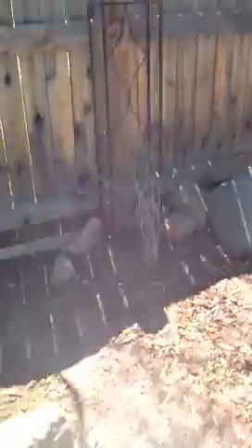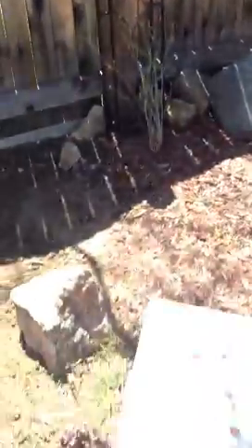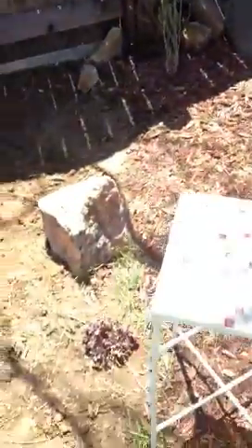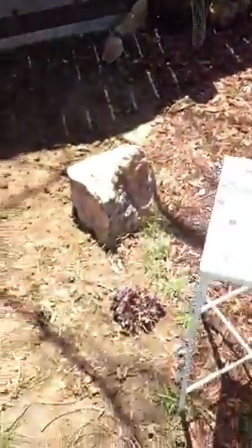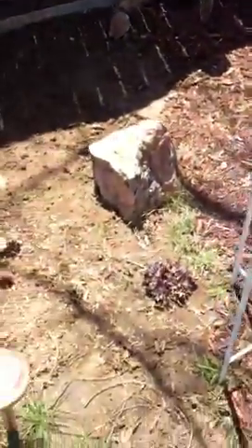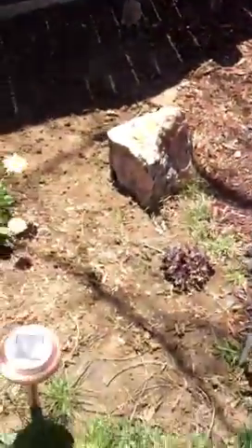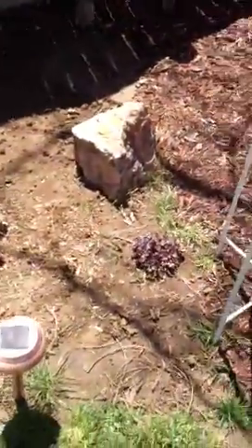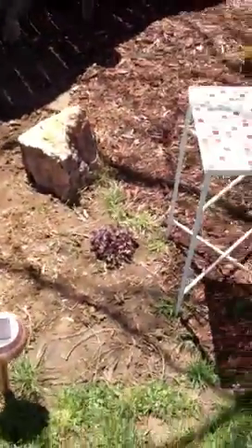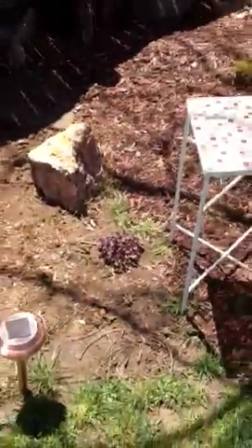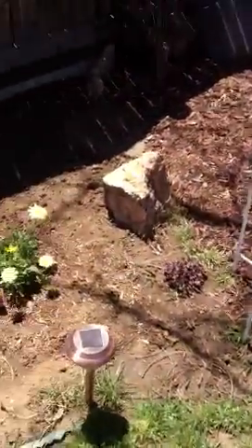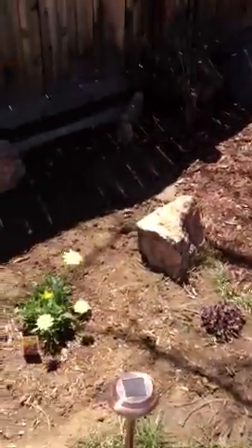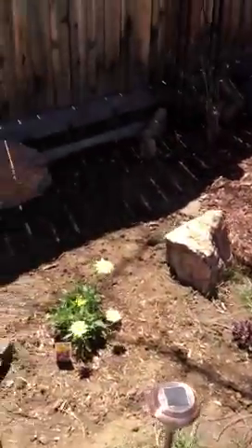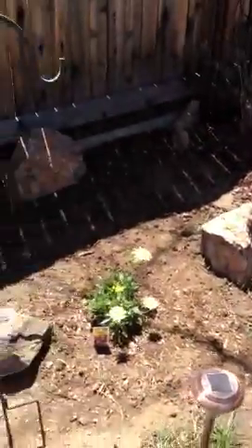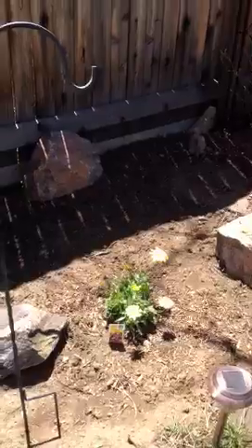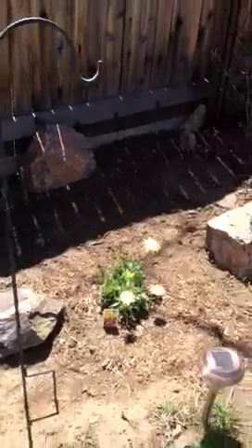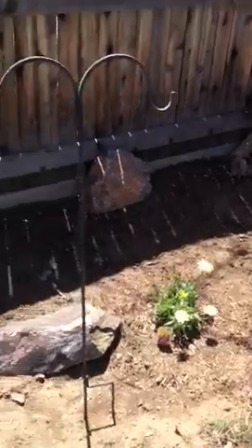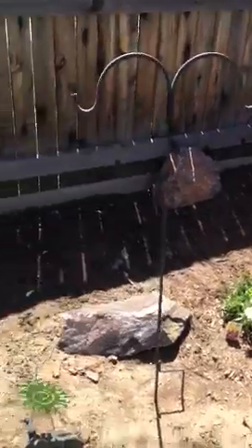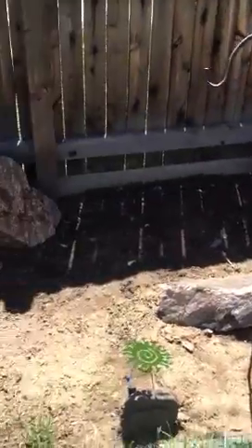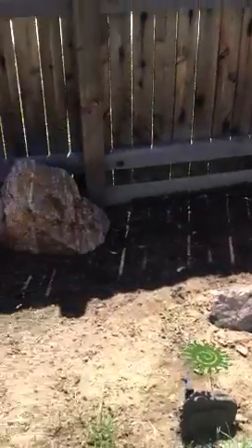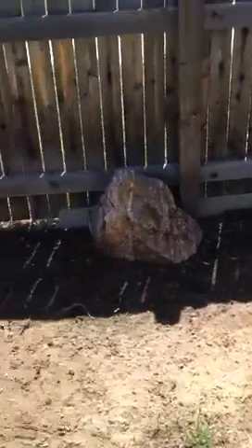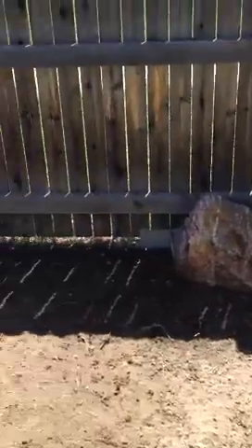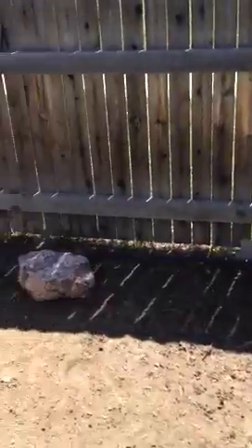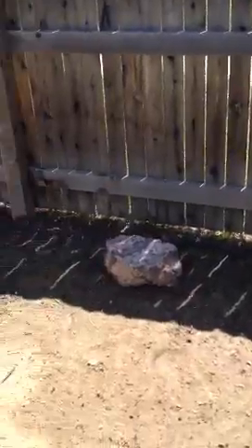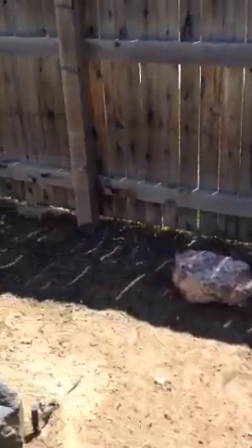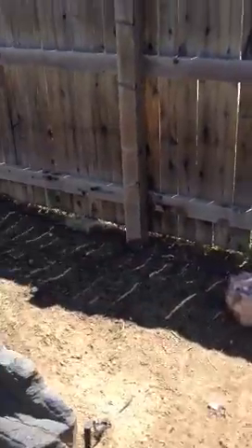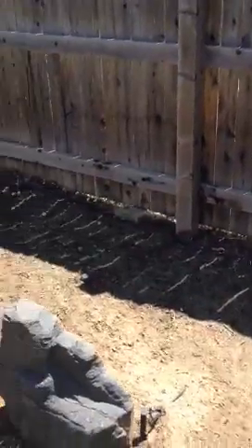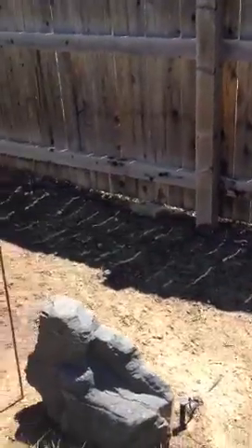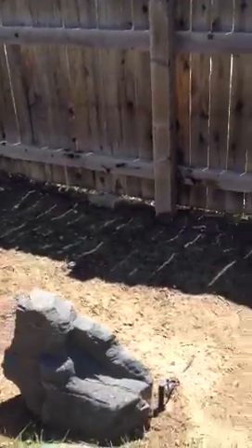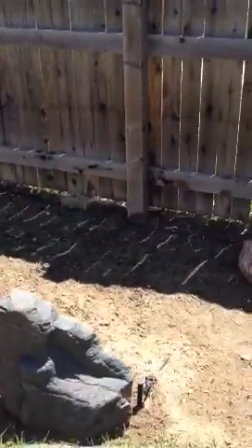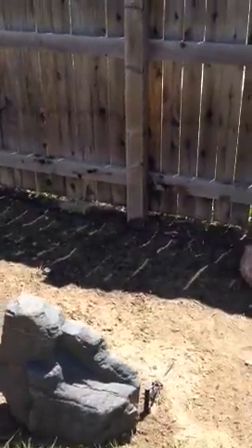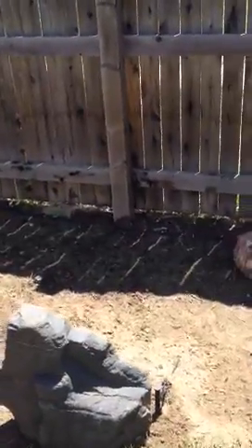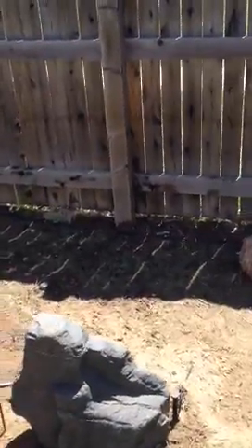We've got a Dutchman's pipe vine growing up there. We have our coral bells in from last year. We've got a bed of wildflowers that may or may not come up right here.